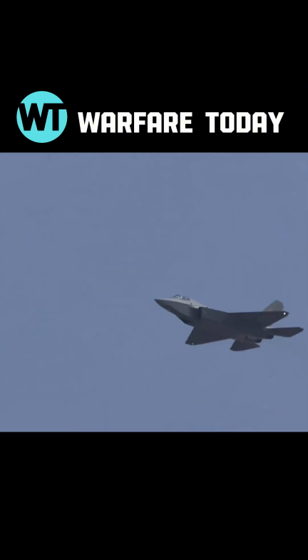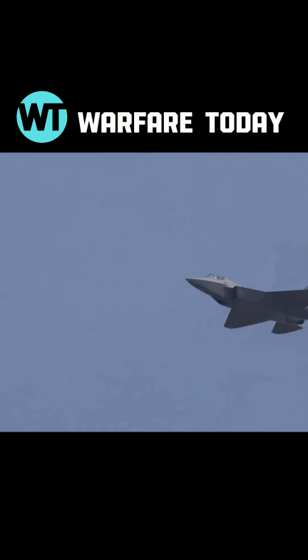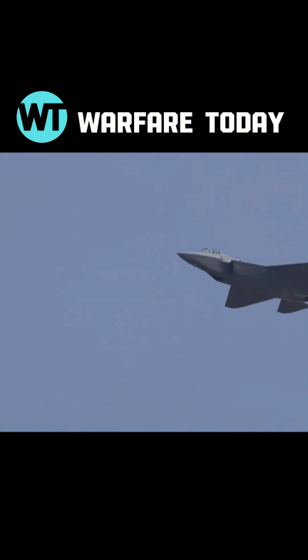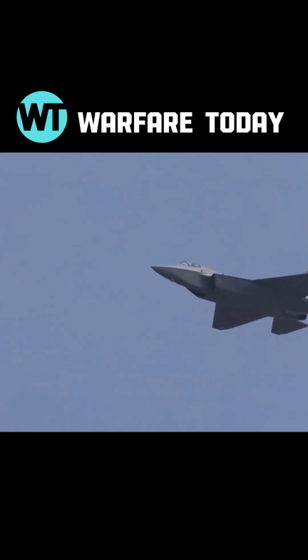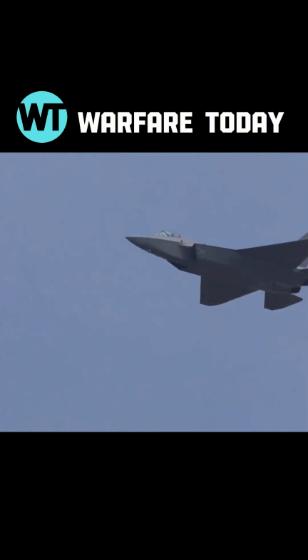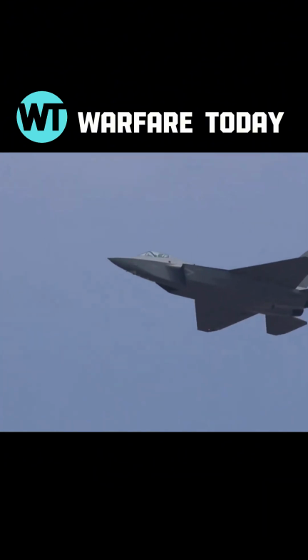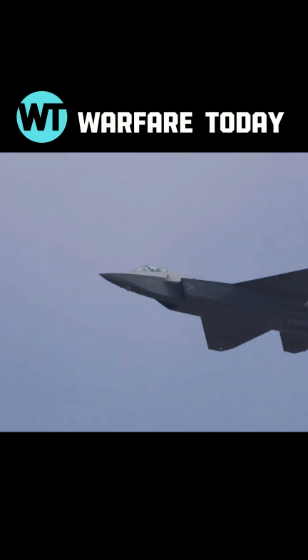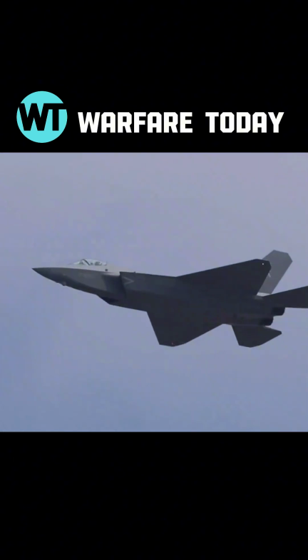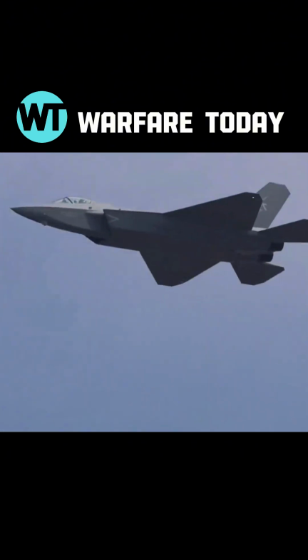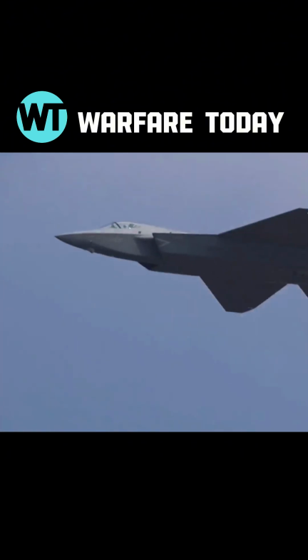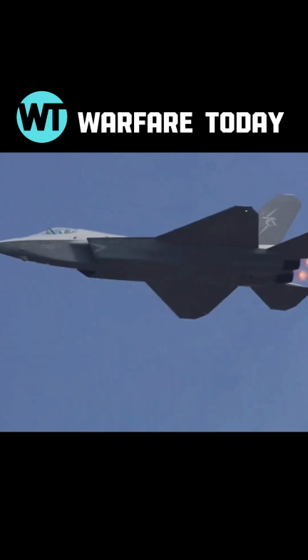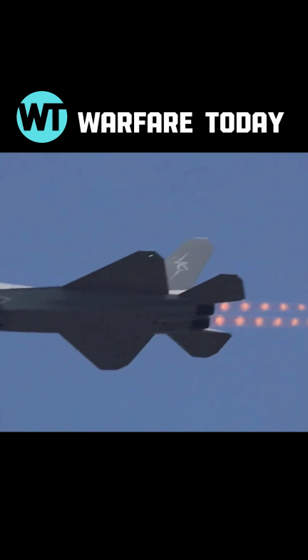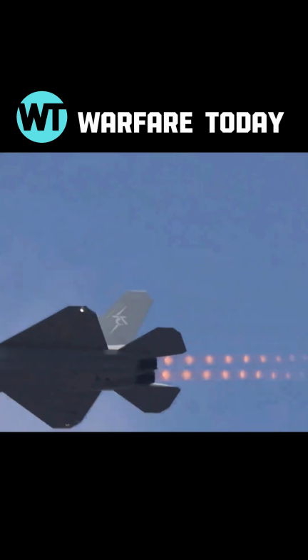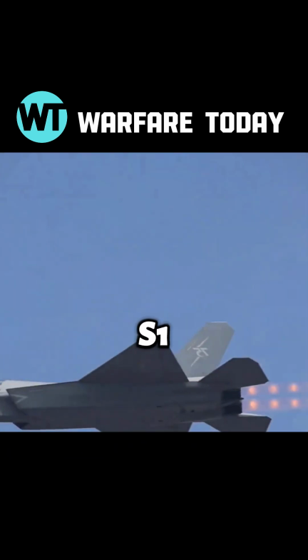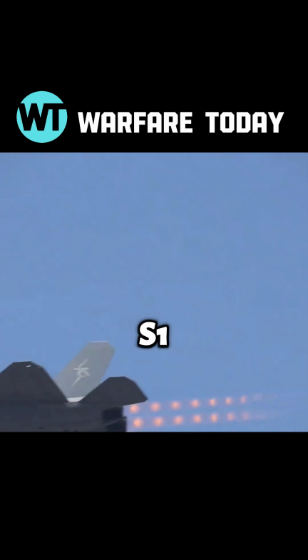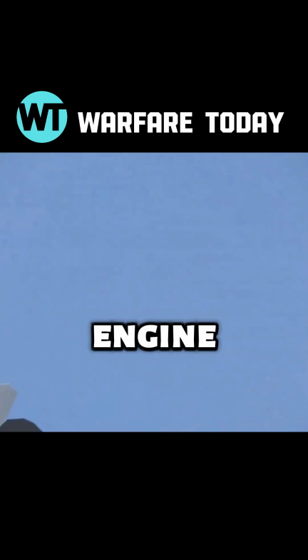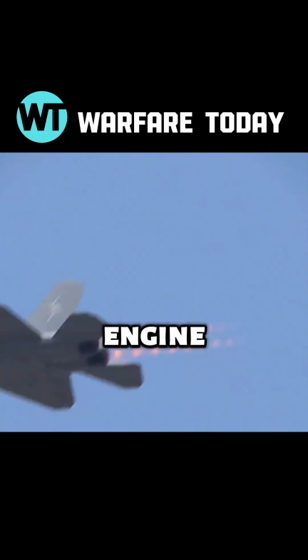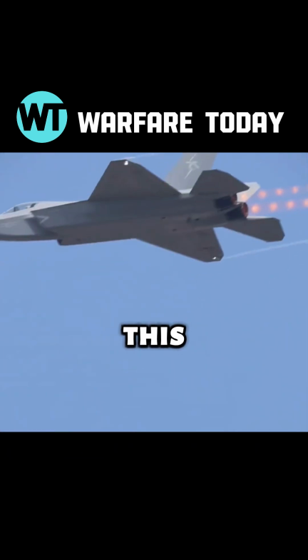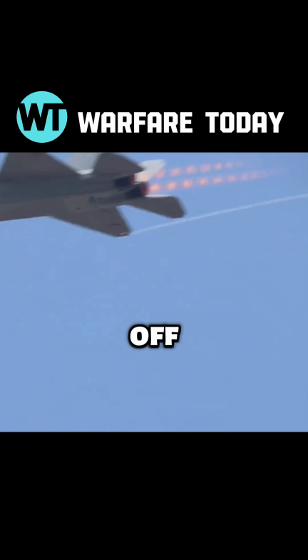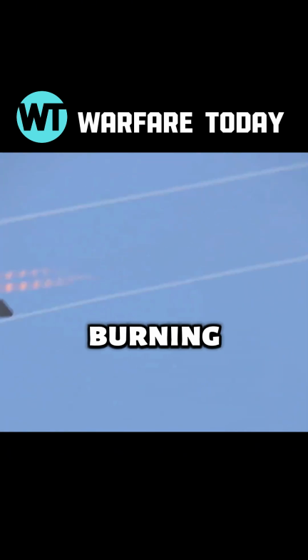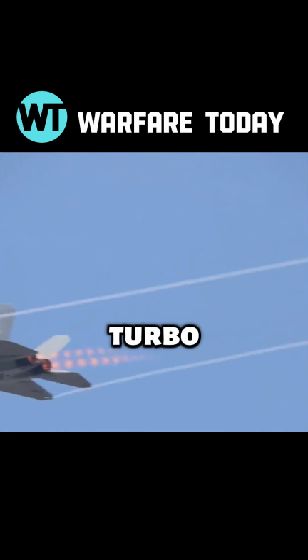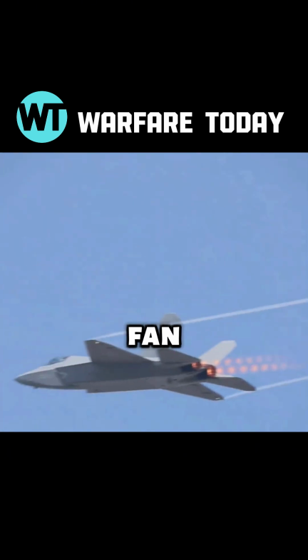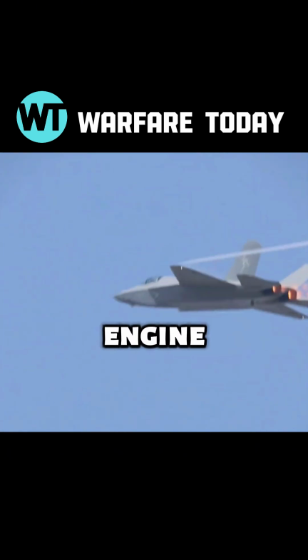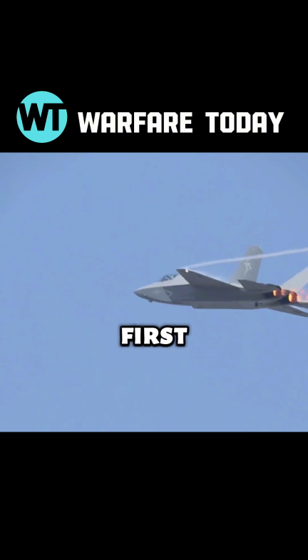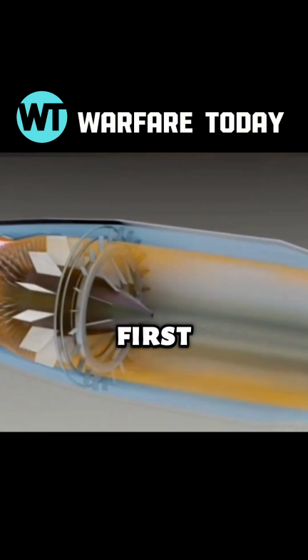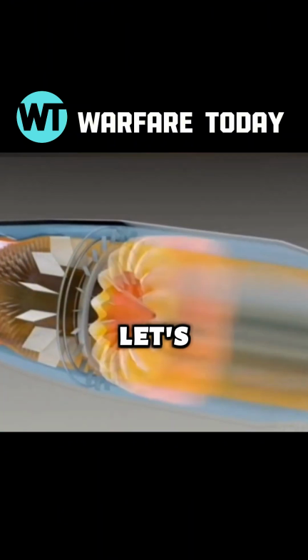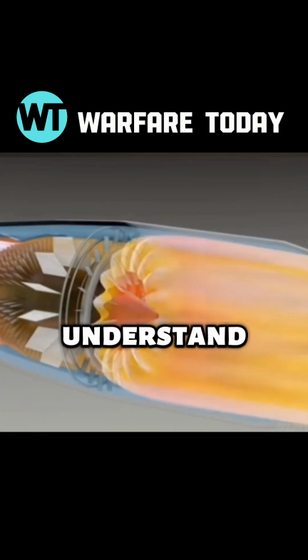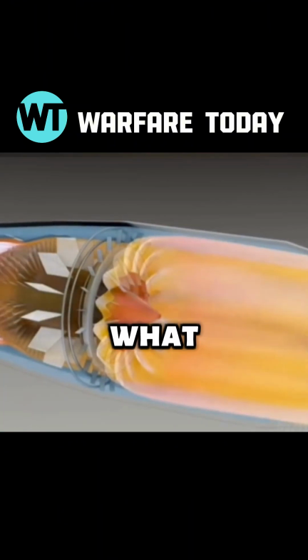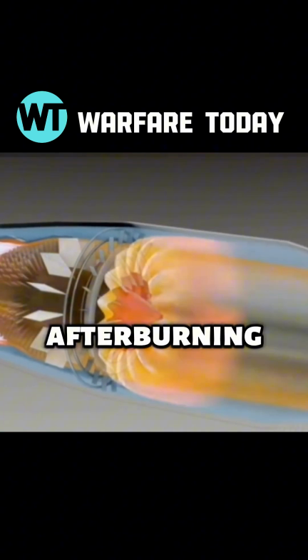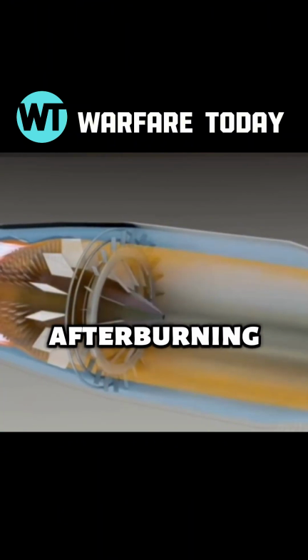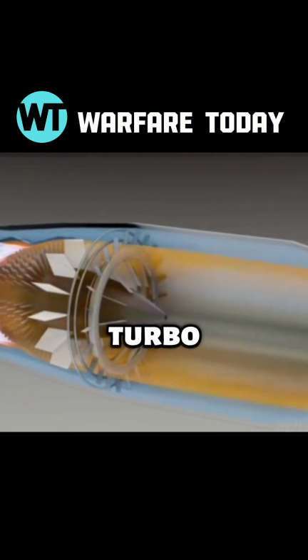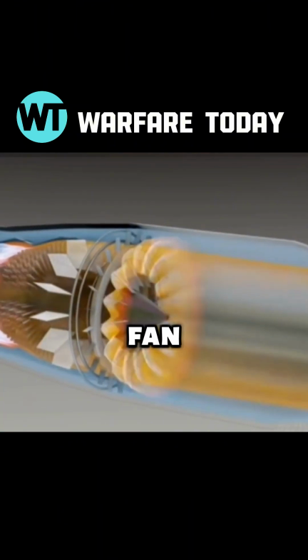The J-35 featured in this air show is equipped with a fully self-developed WS19 engine. This is an afterburning turbofan engine. First, let's understand what an afterburning turbofan is.